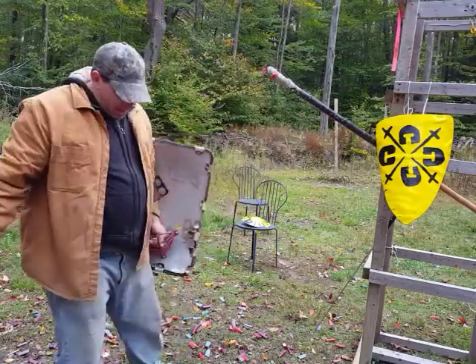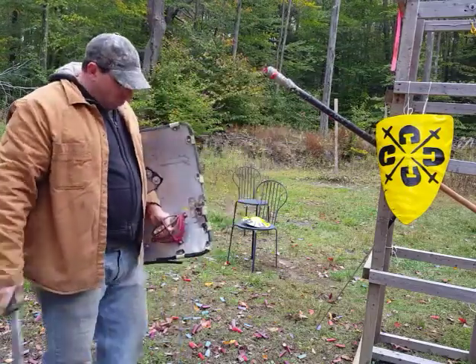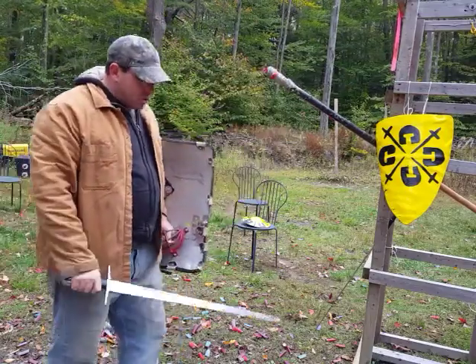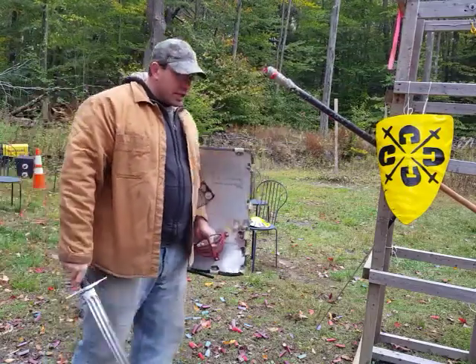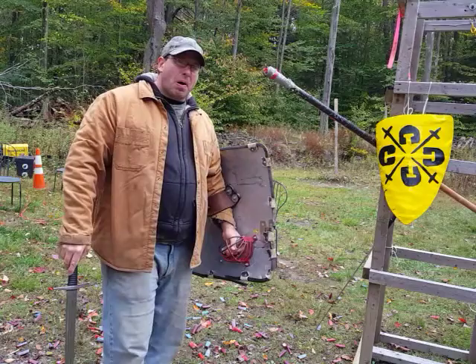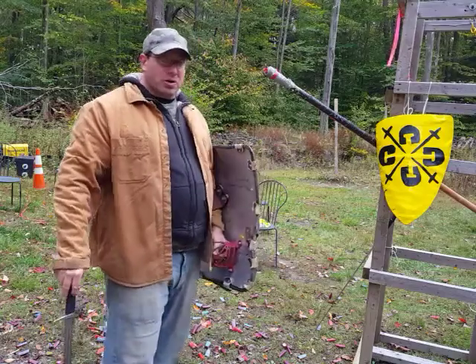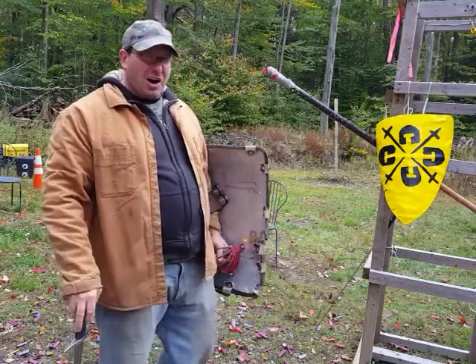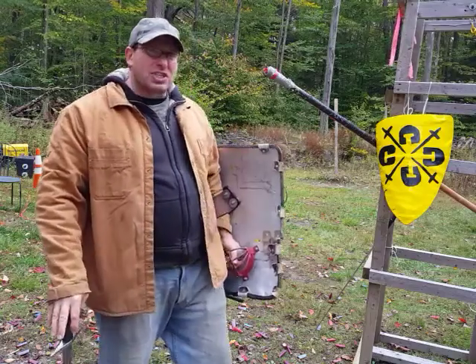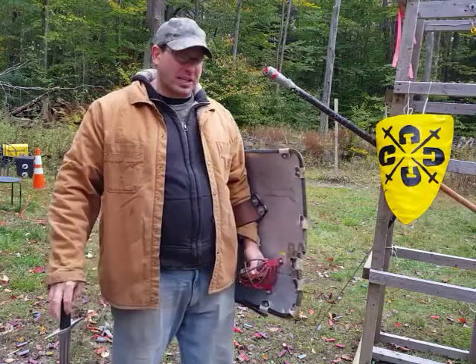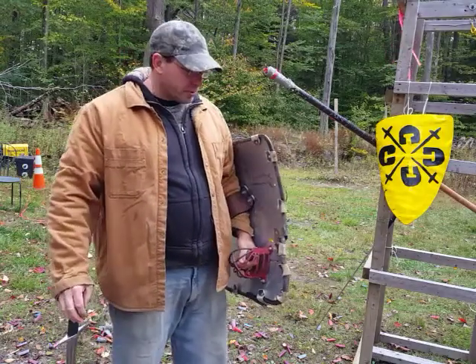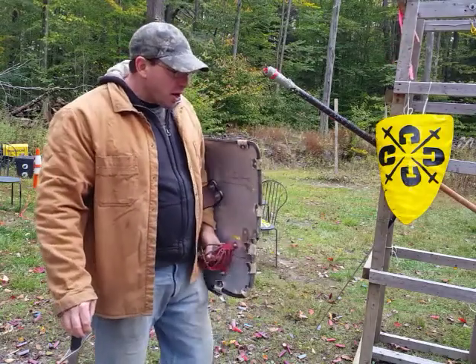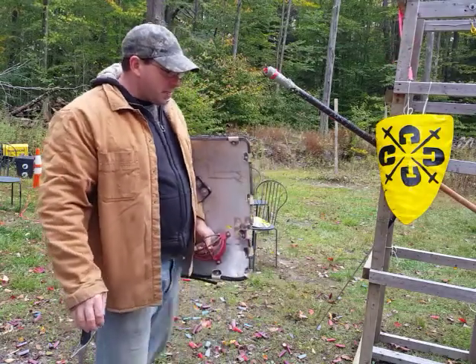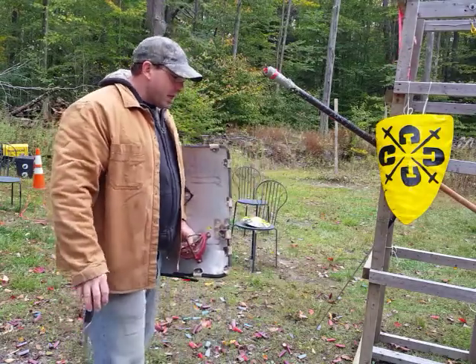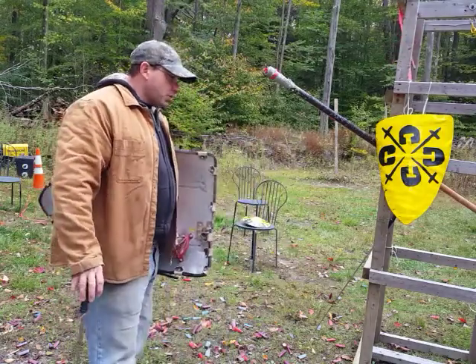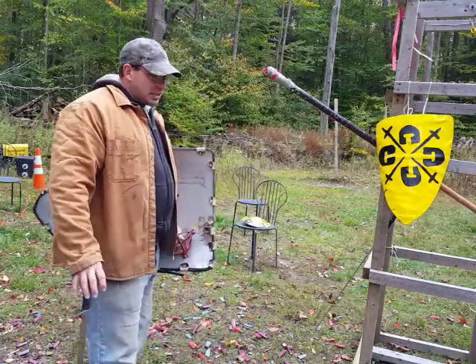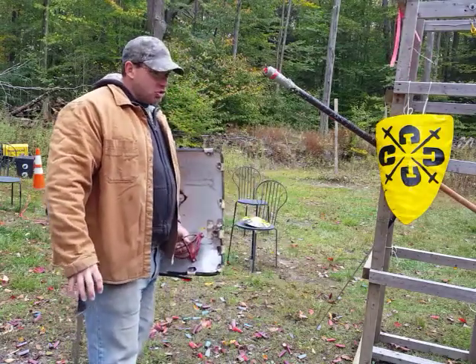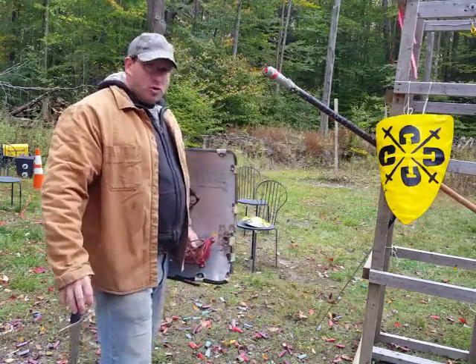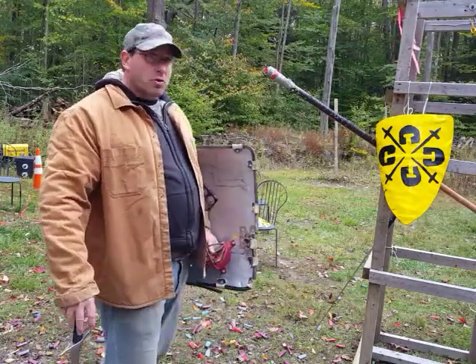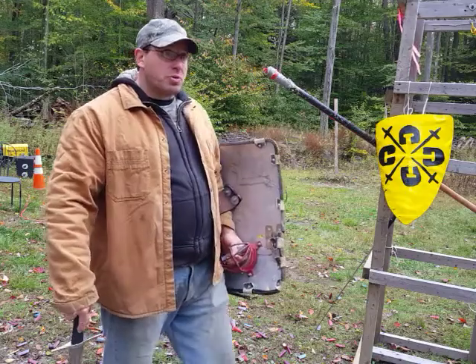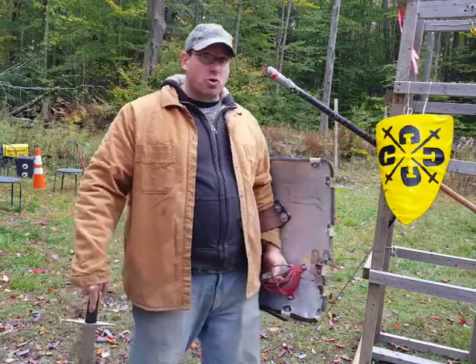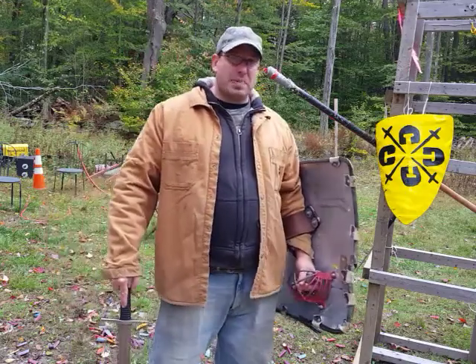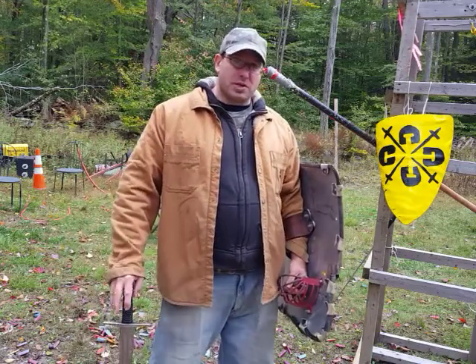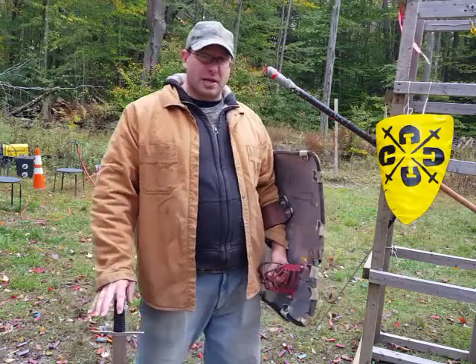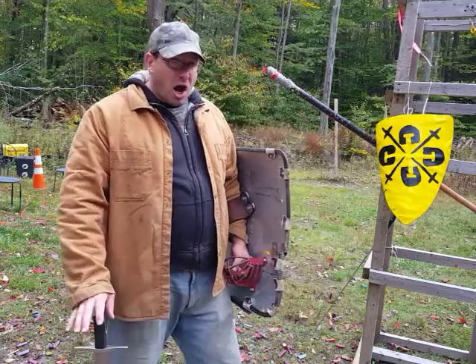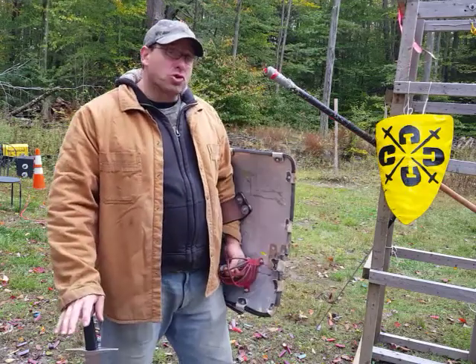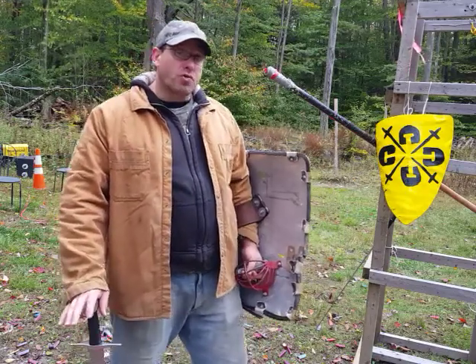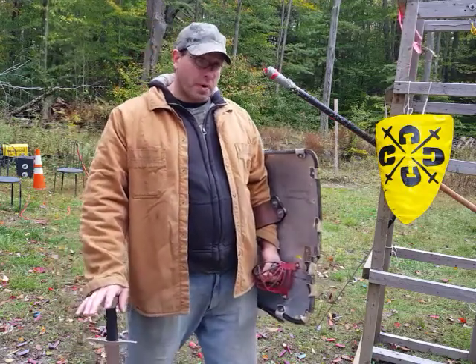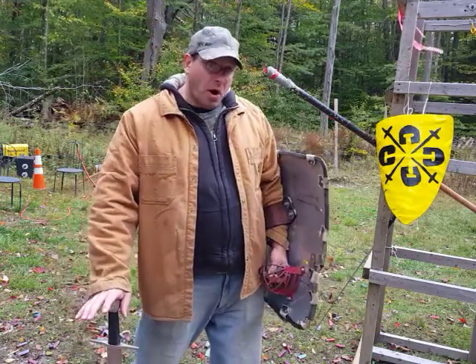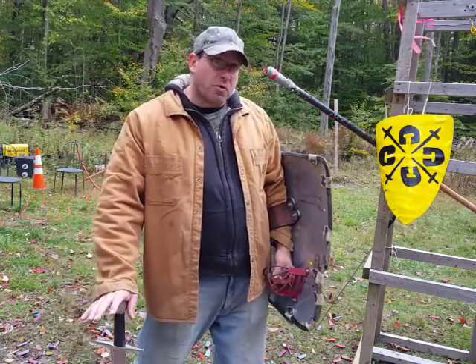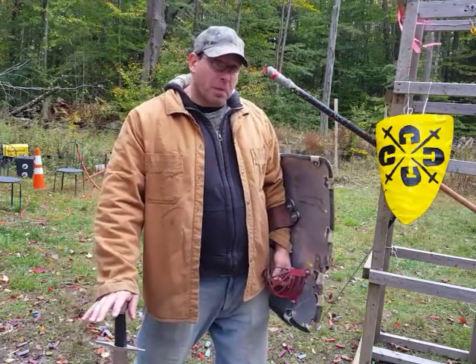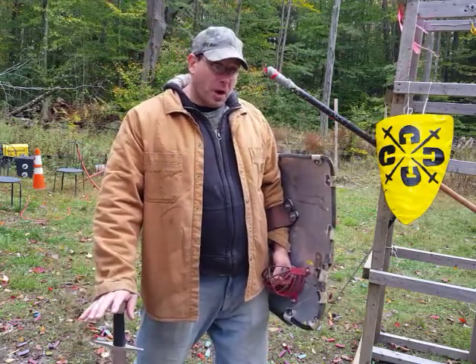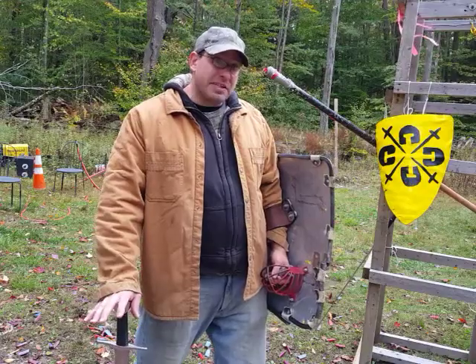Now when we're using a buckler, things change a little bit. Basically the smaller your buckler is, the more you're dependent on your sword for defense.